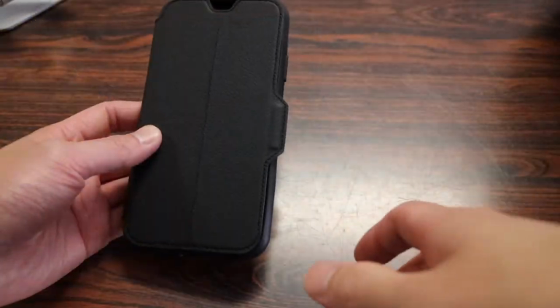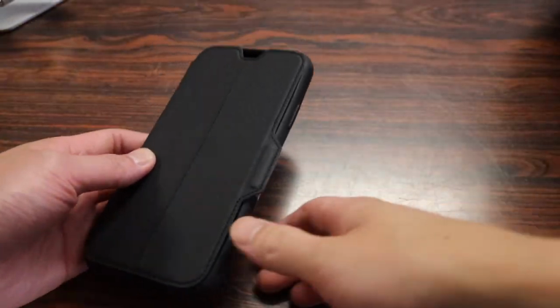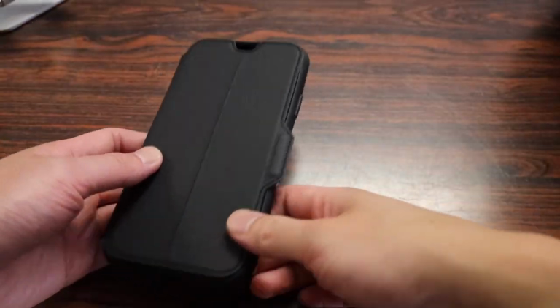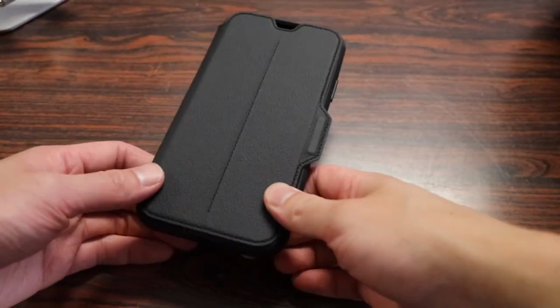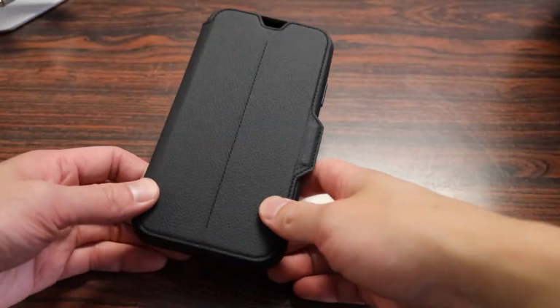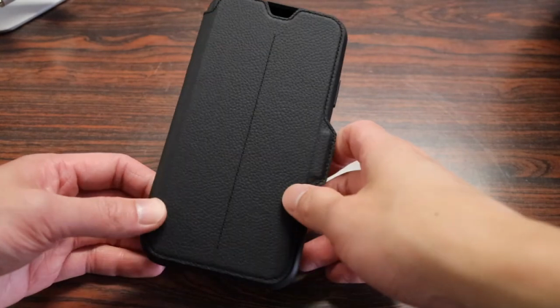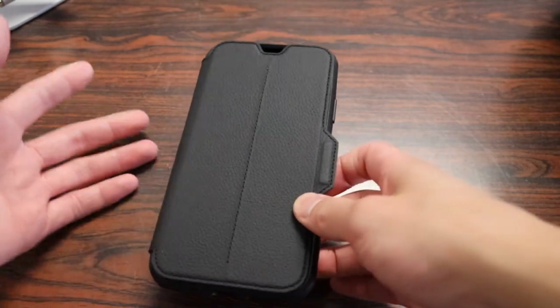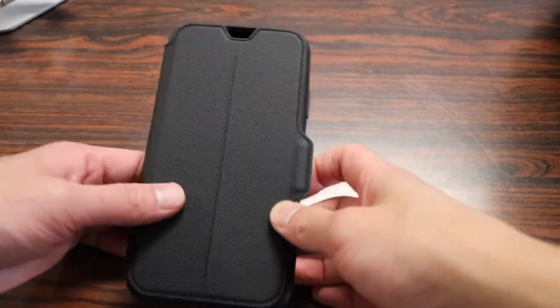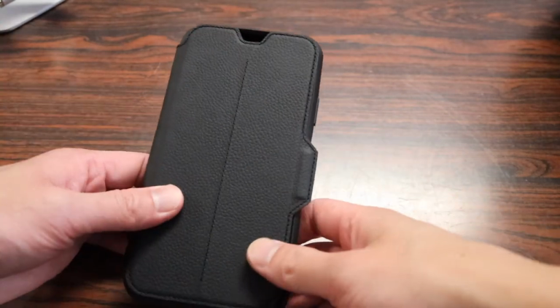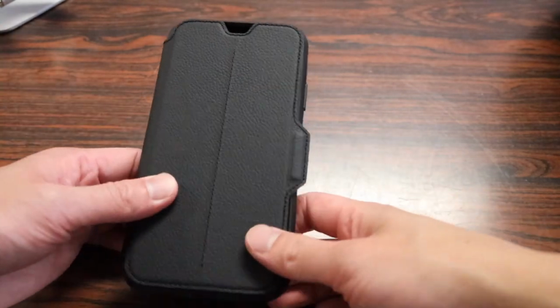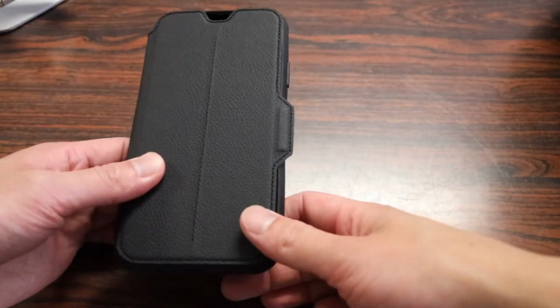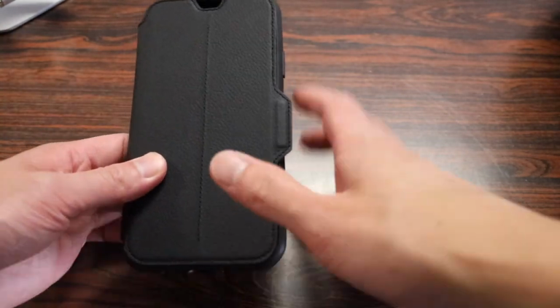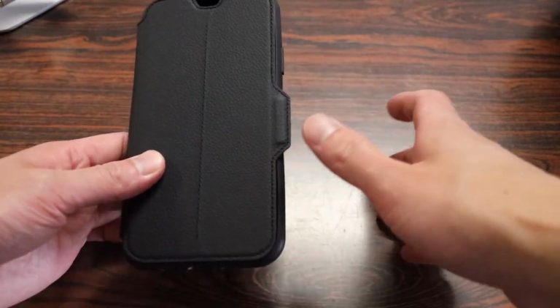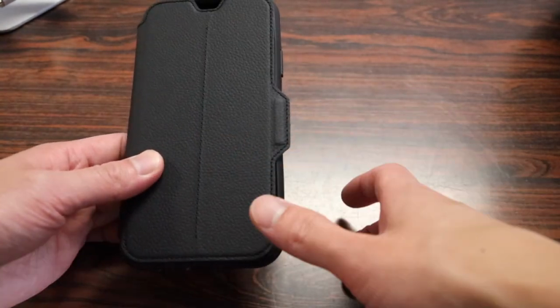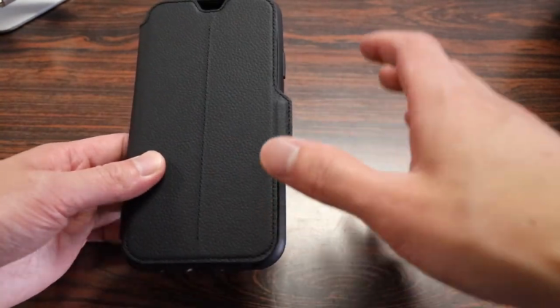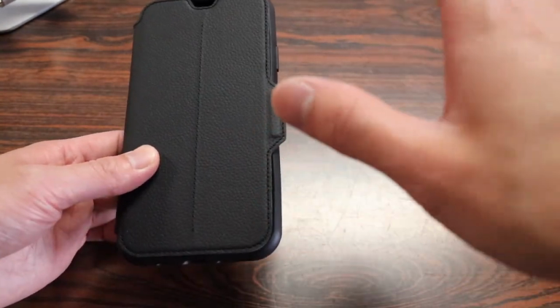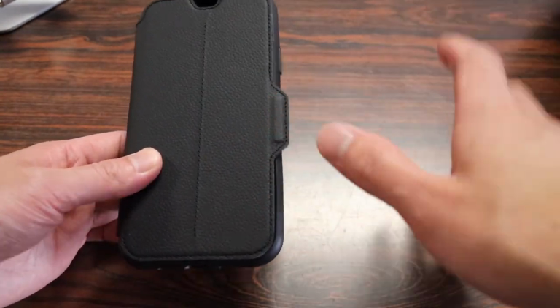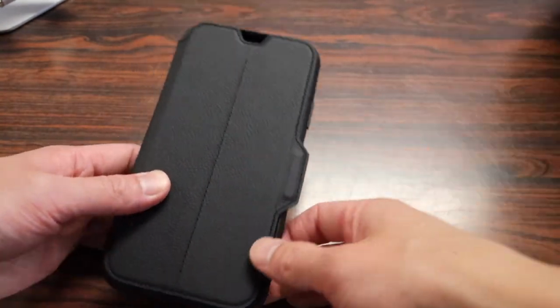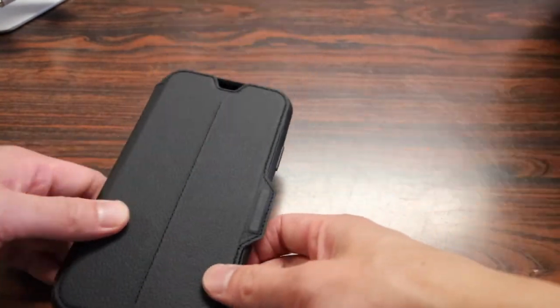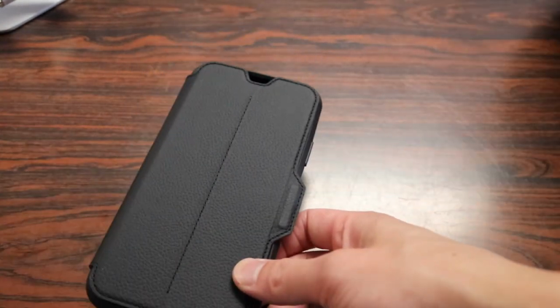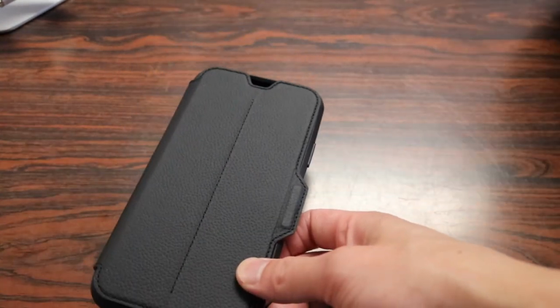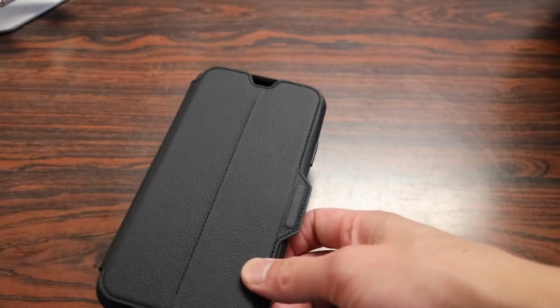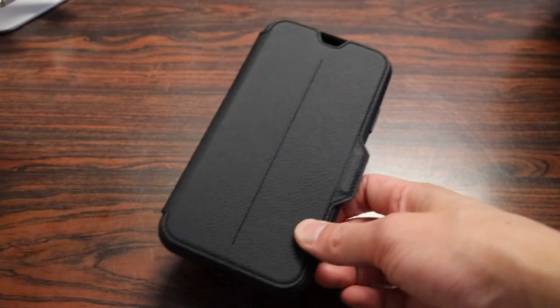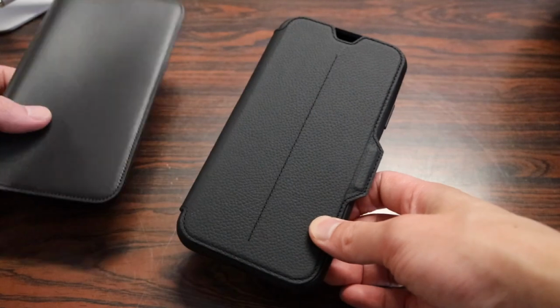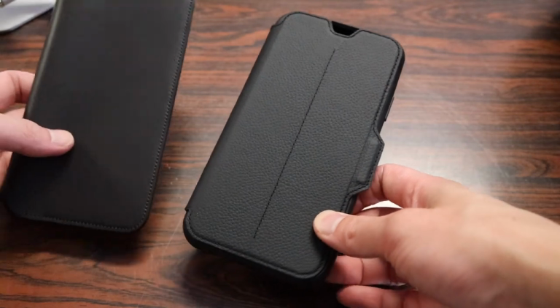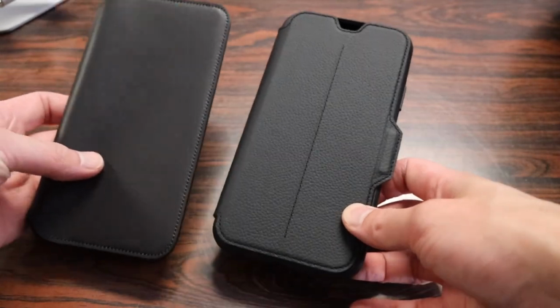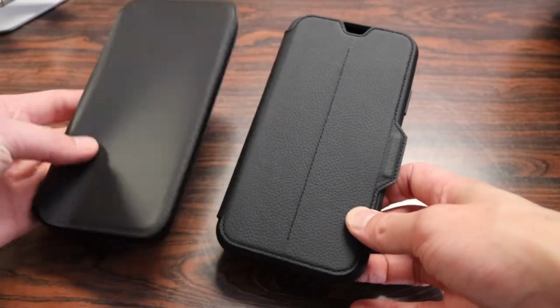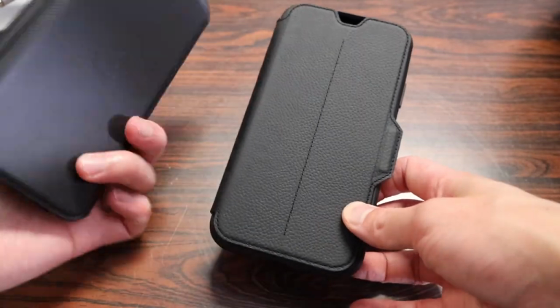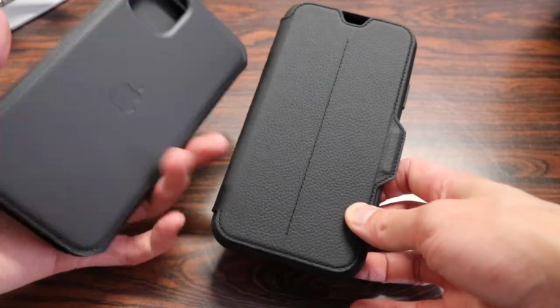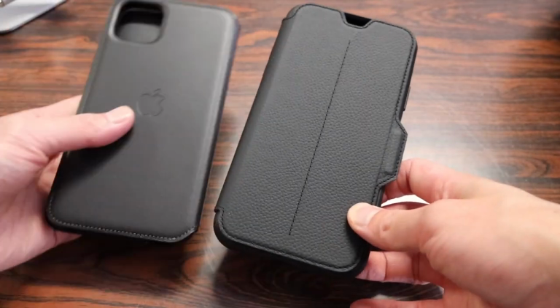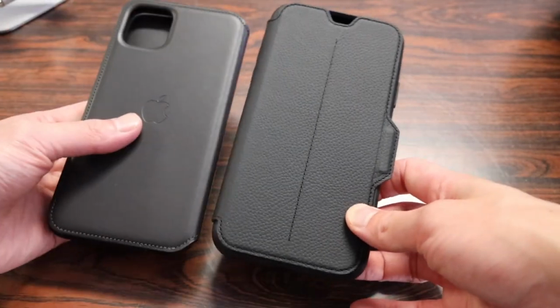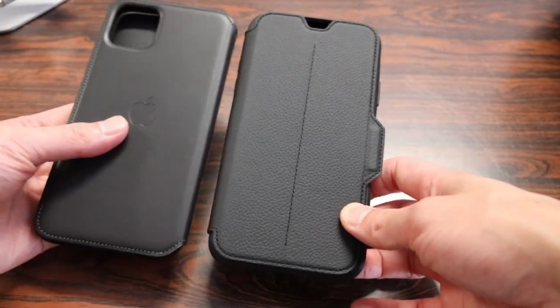The Strata Folio Case is one of my favorite cases just because it offers so much more for a better price than Apple's $150 plus leather folio that they have themselves.